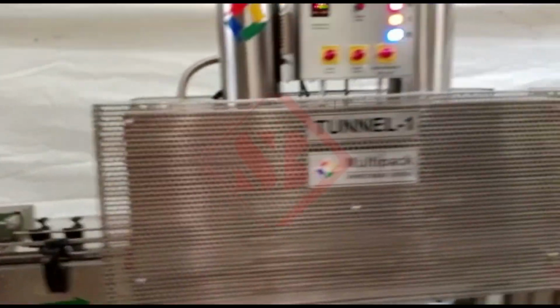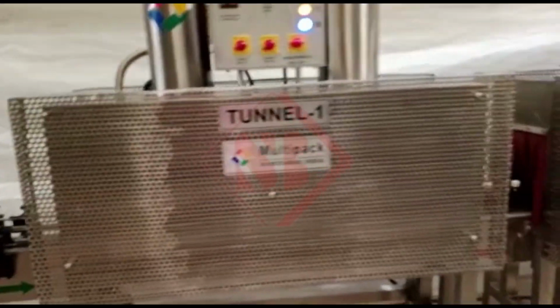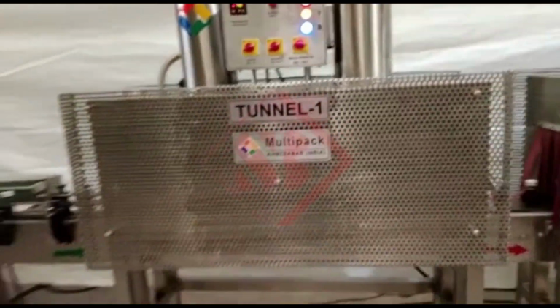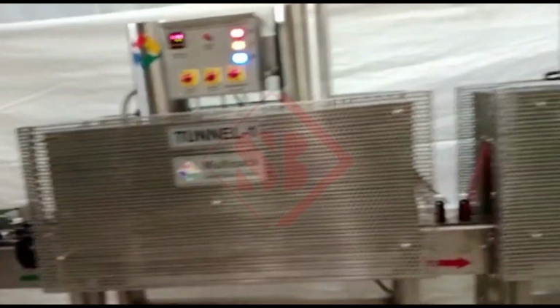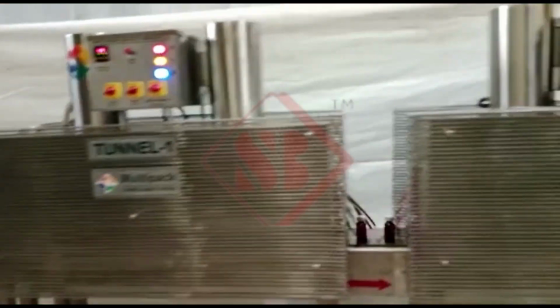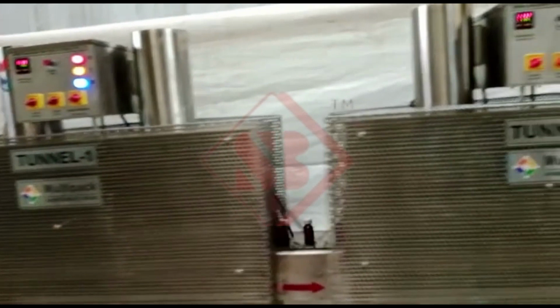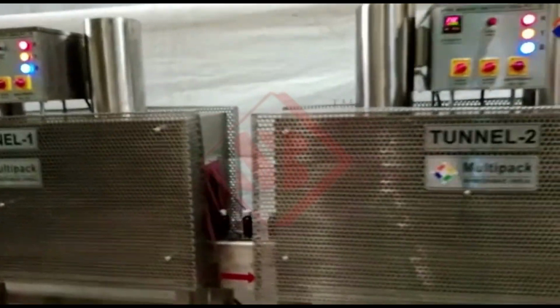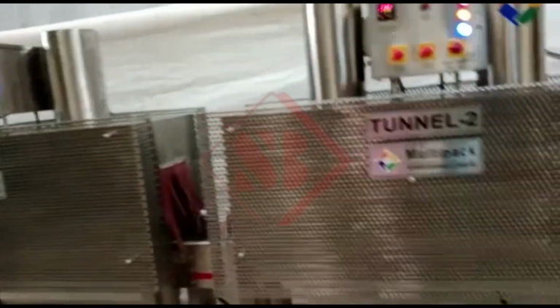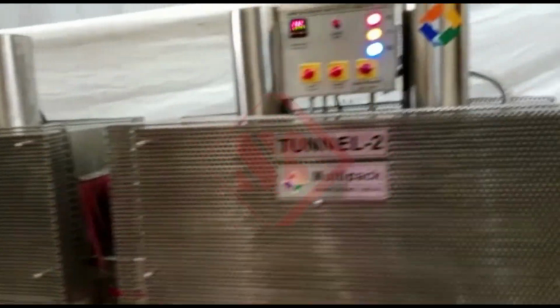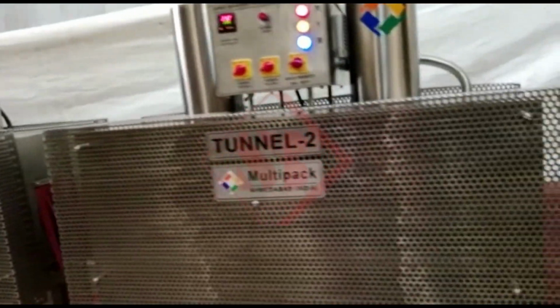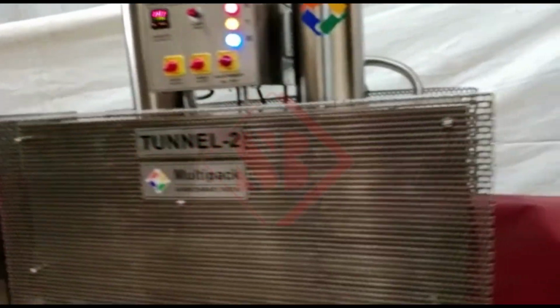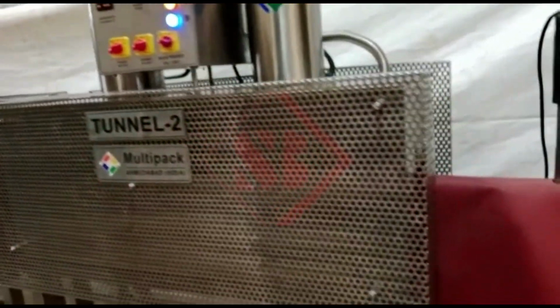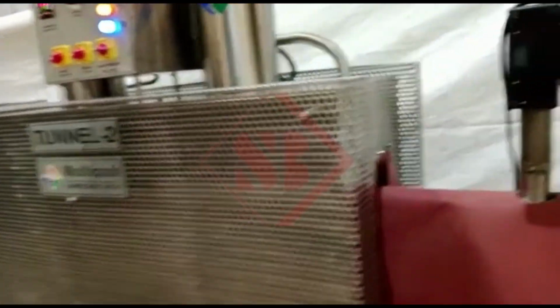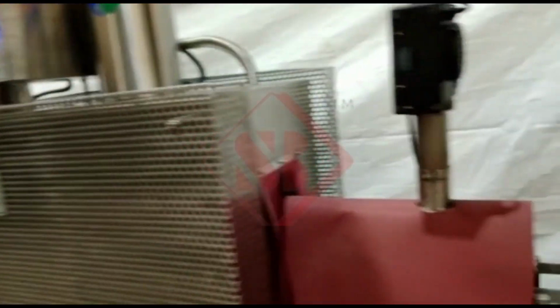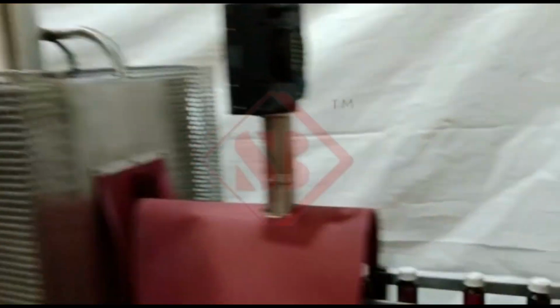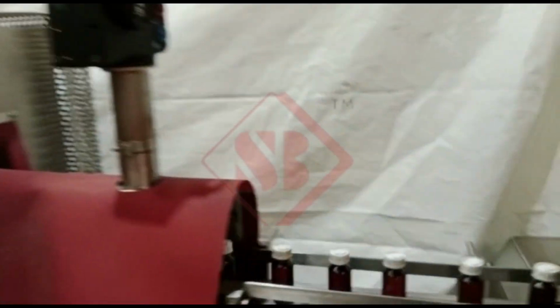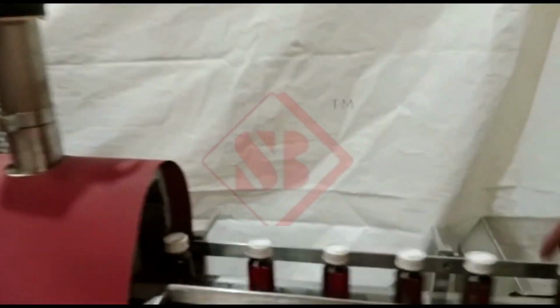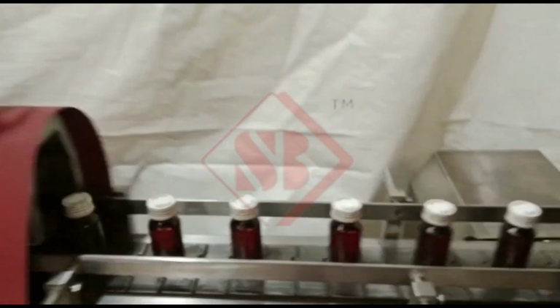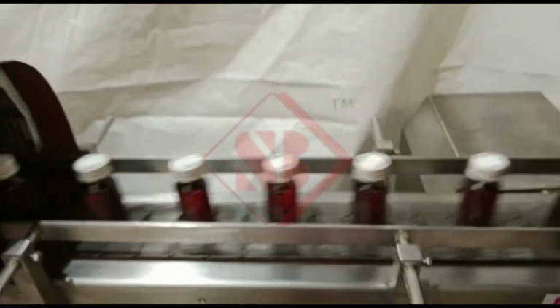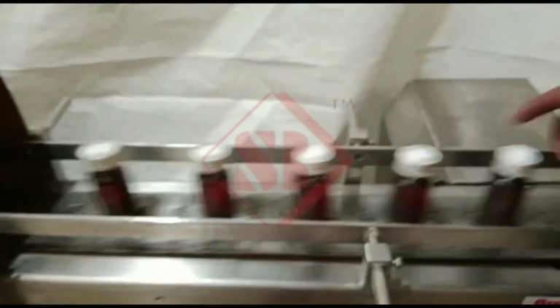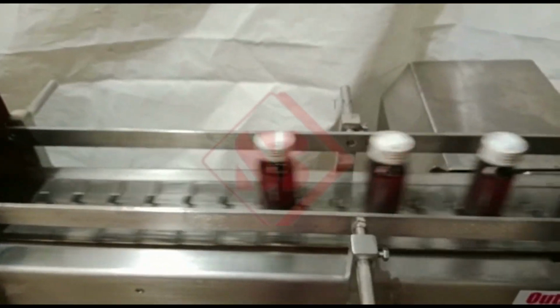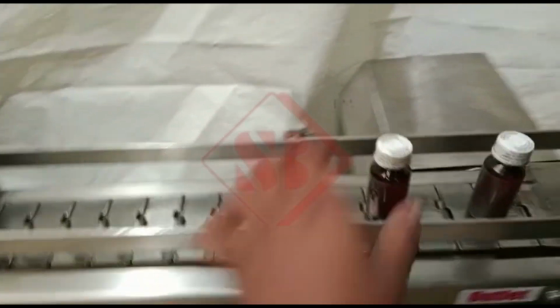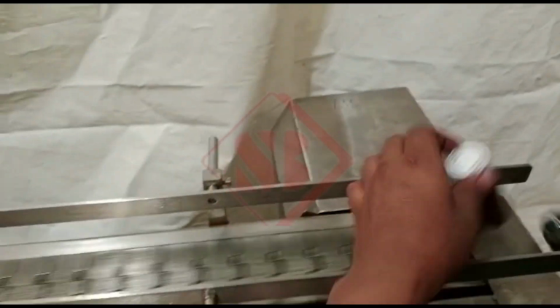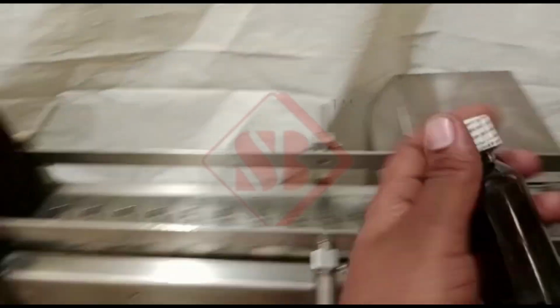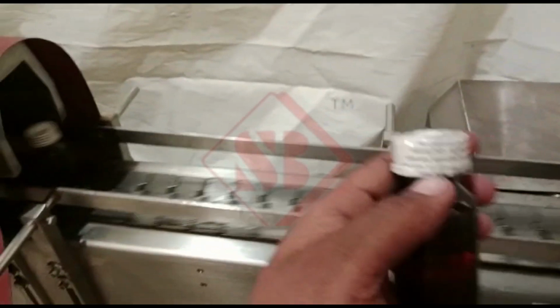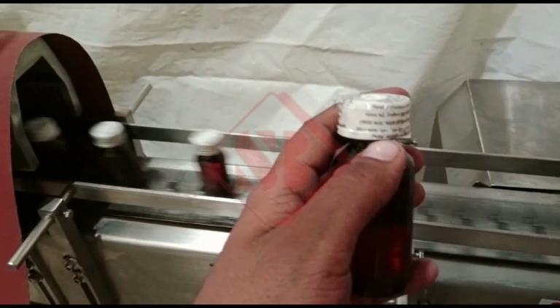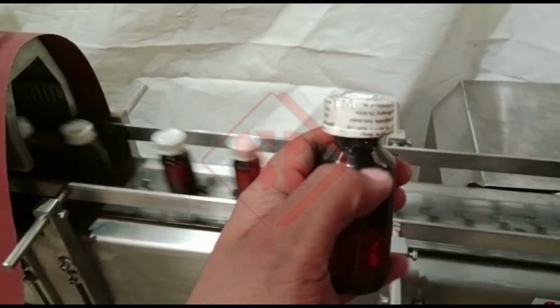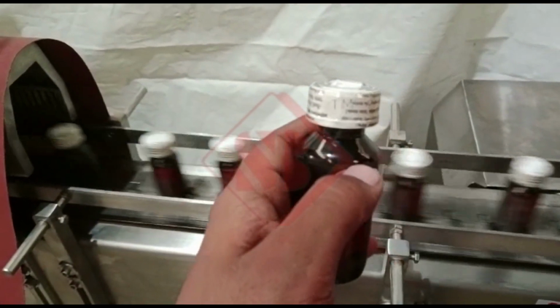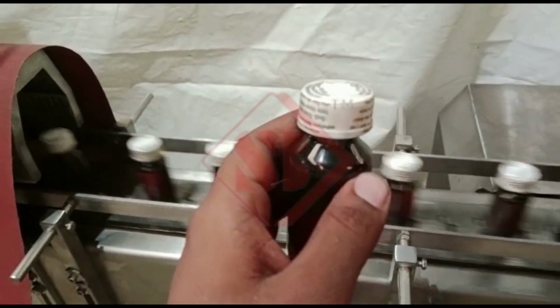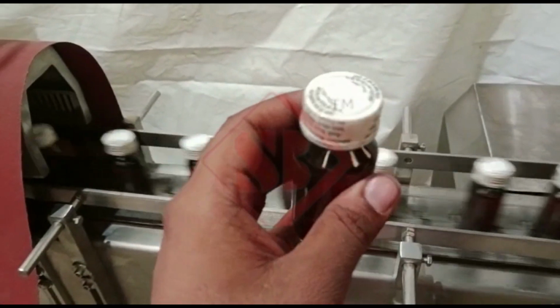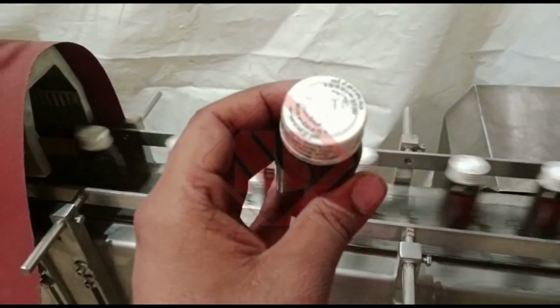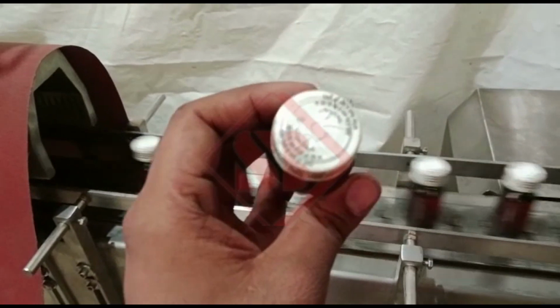A product conveyor transports the items through the applicator unit, facilitating the sleeve application process. The electric tunnel, the second component, is designed to shrink and conform the sleeves tightly around the products.